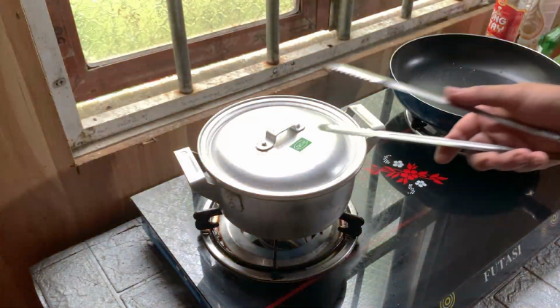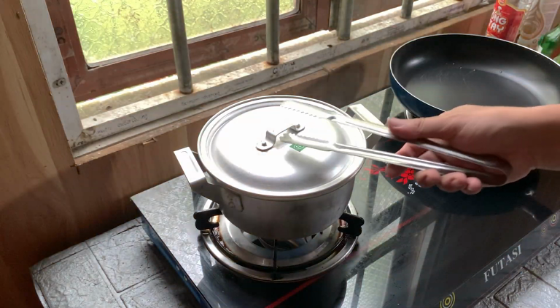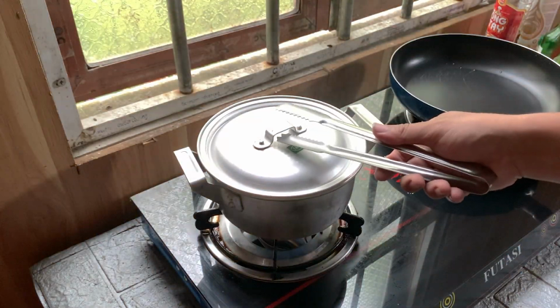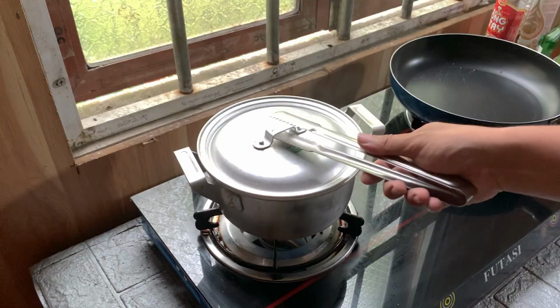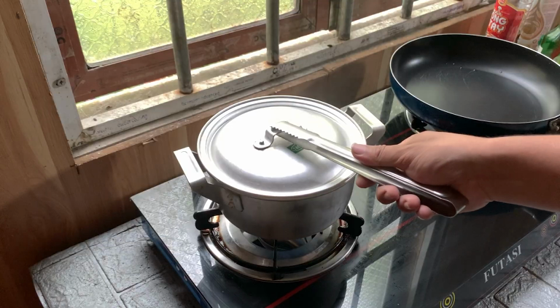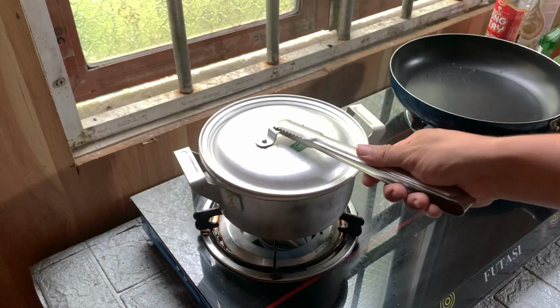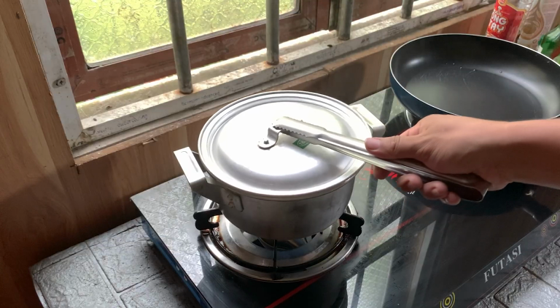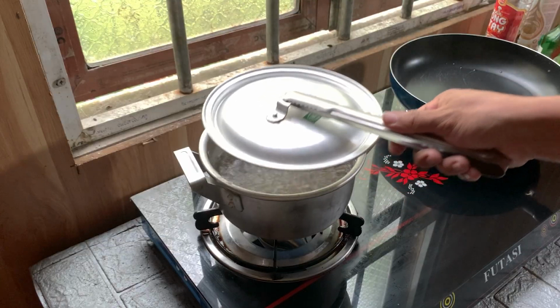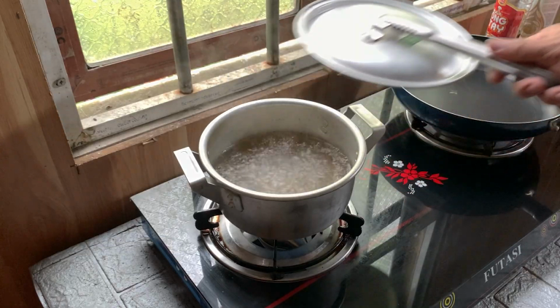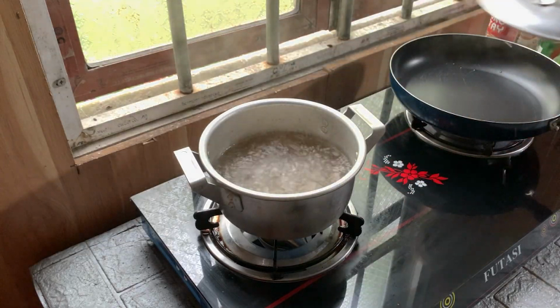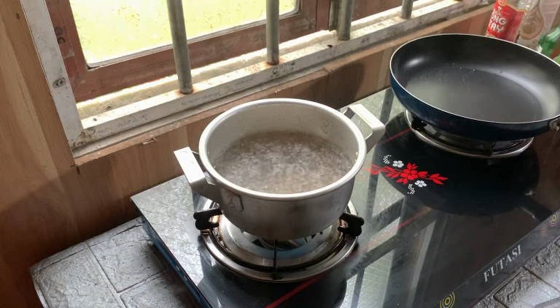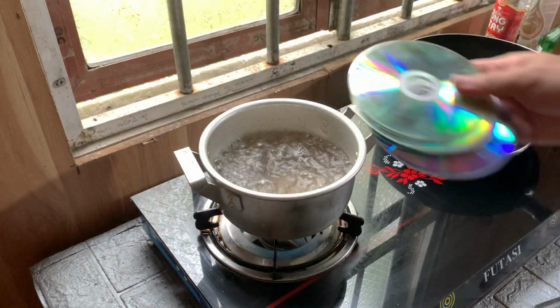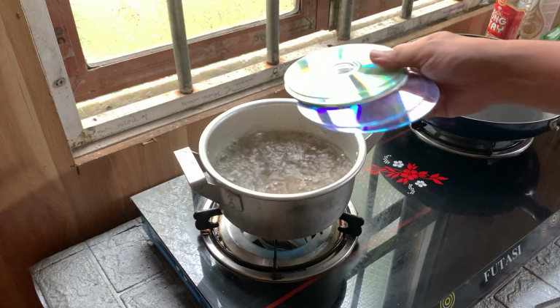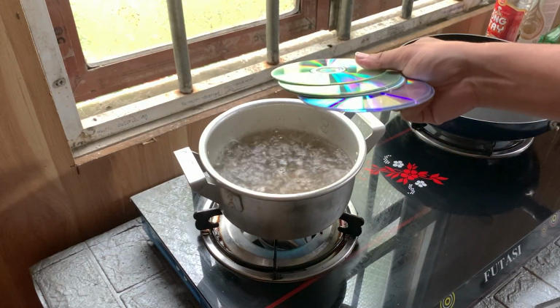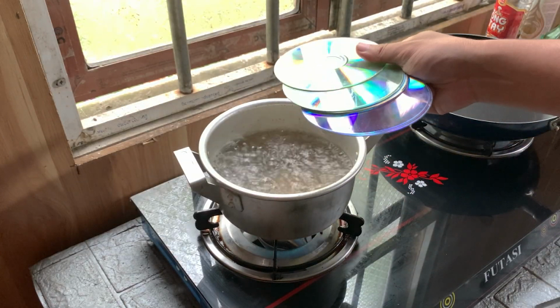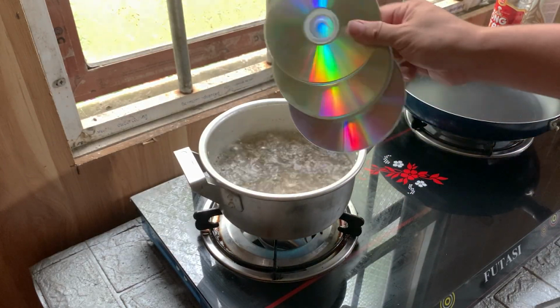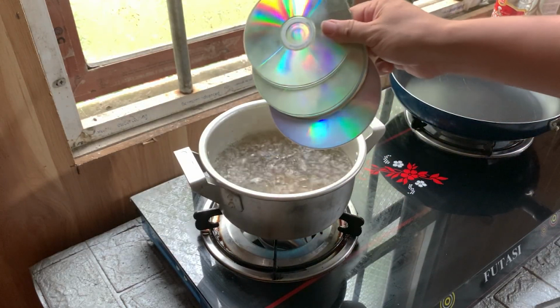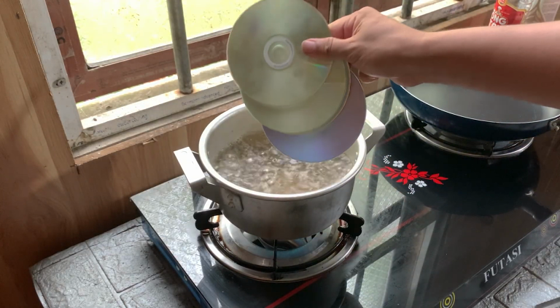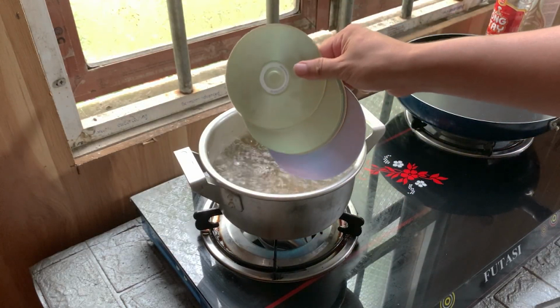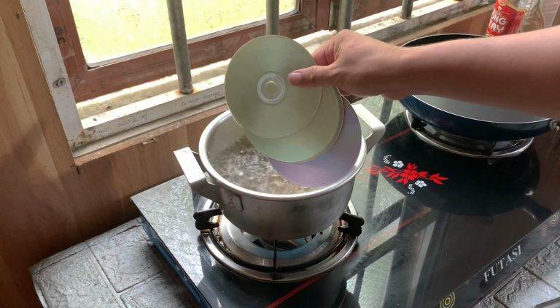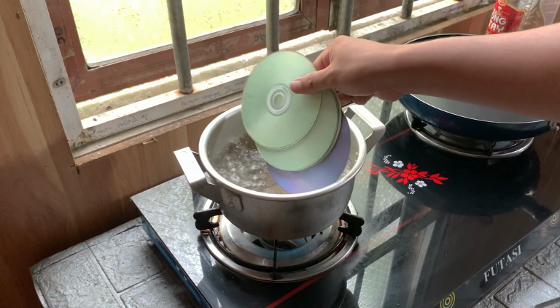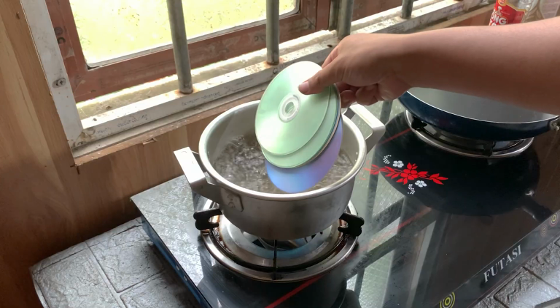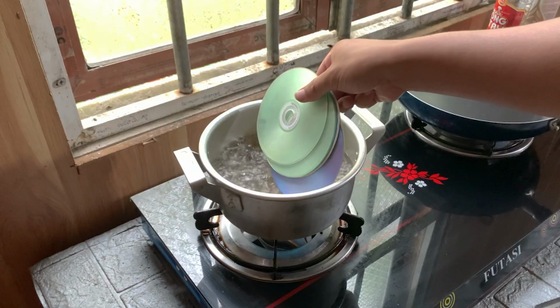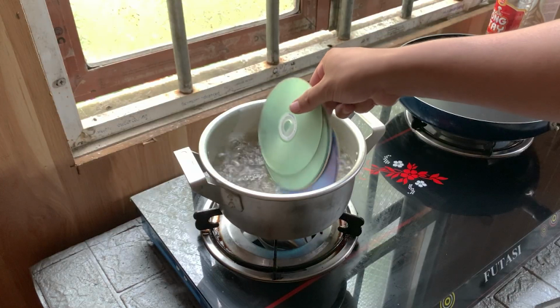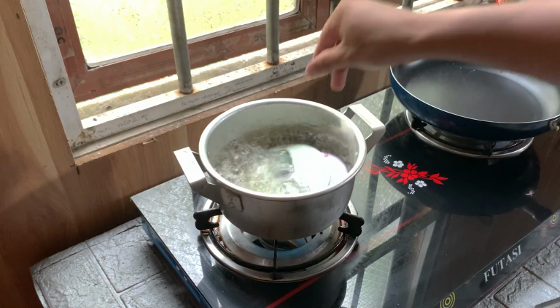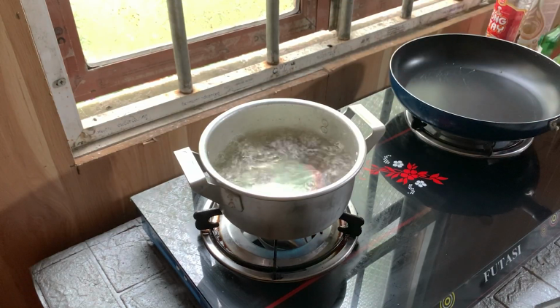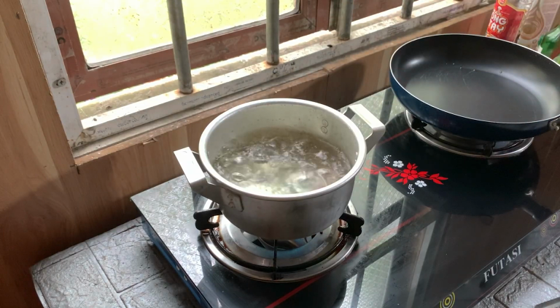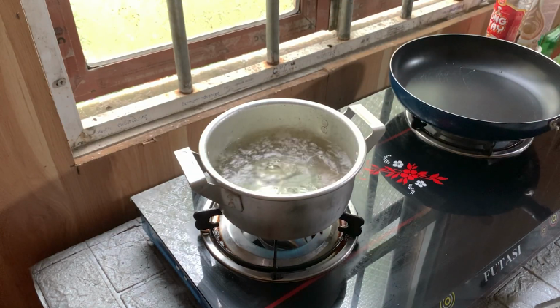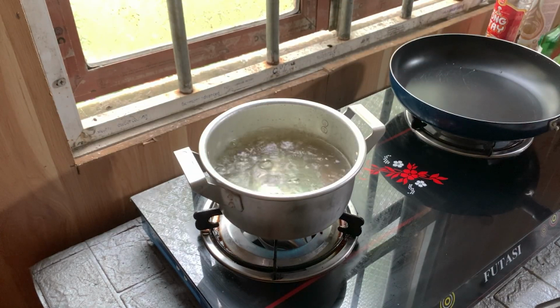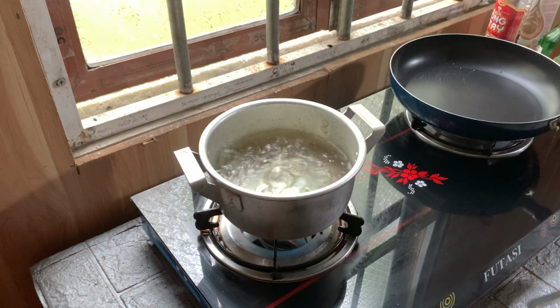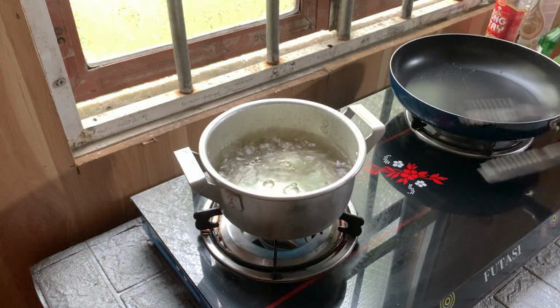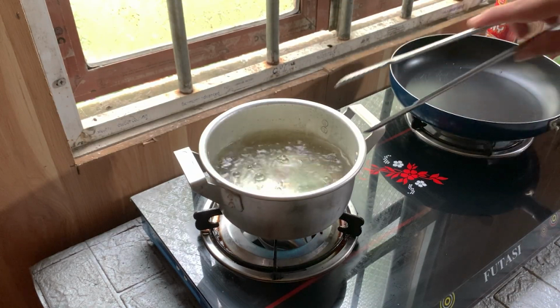I start by dropping an old CD into a pot of boiling water. At first it just floats. But as the heat builds up, the shiny layer begins to loosen.